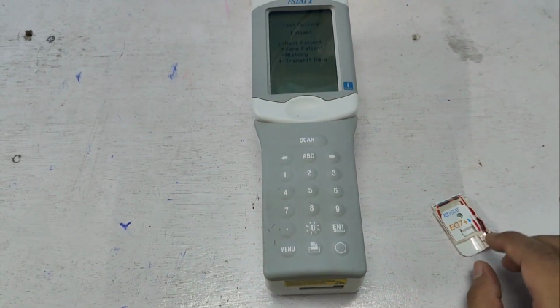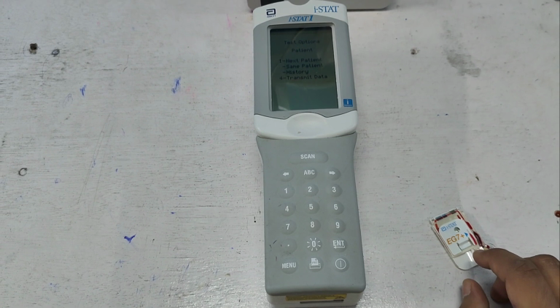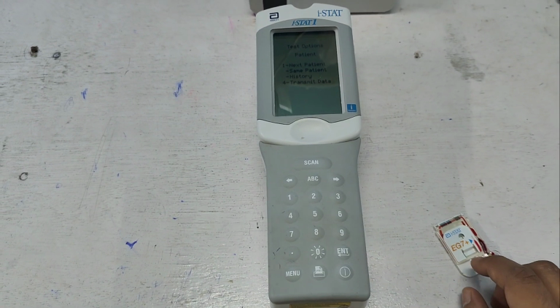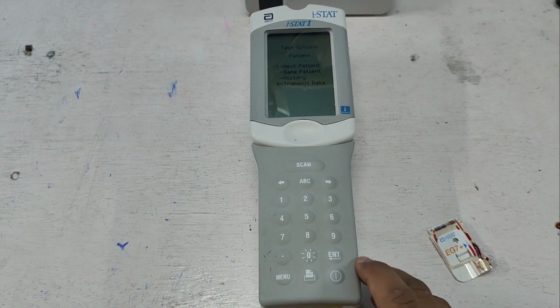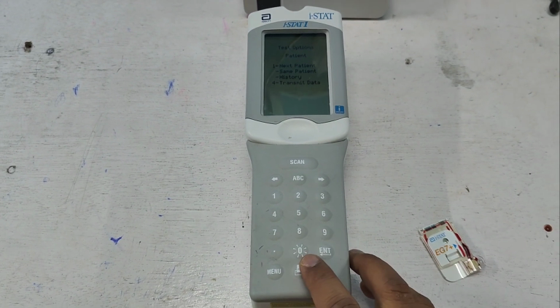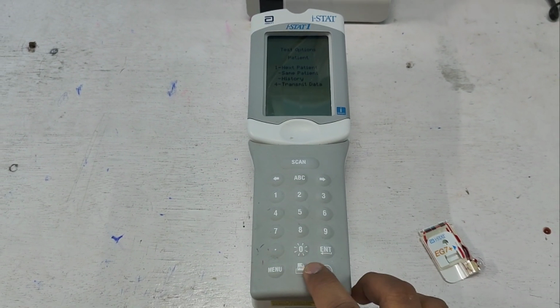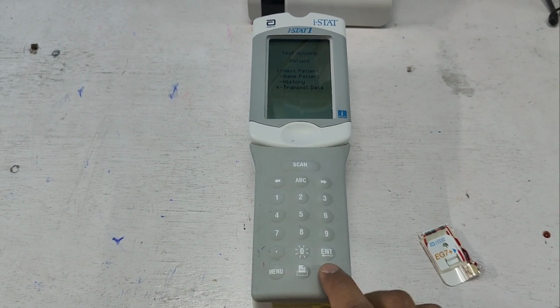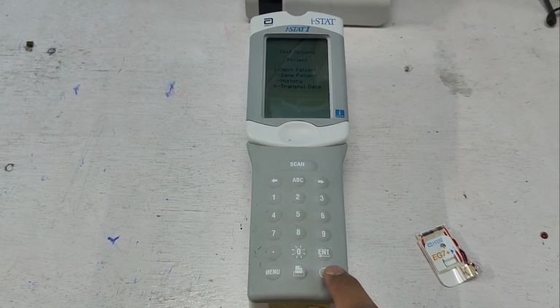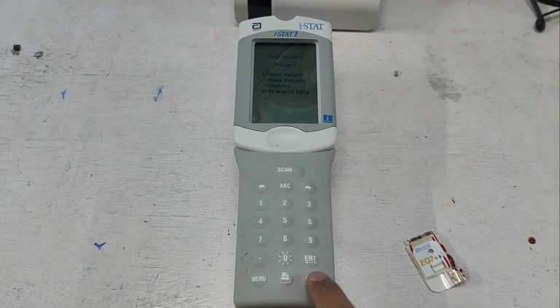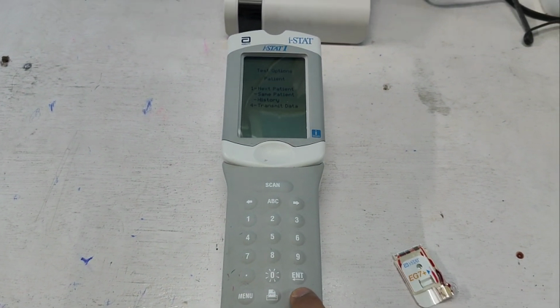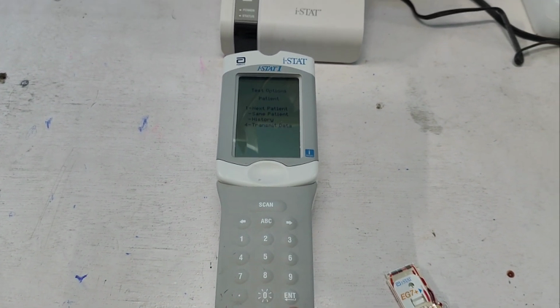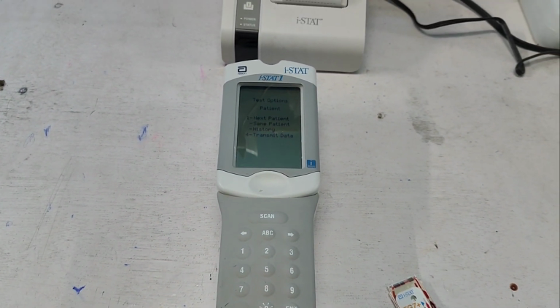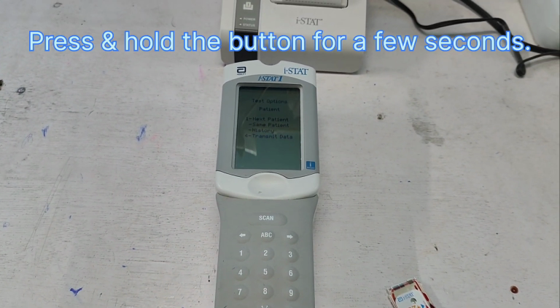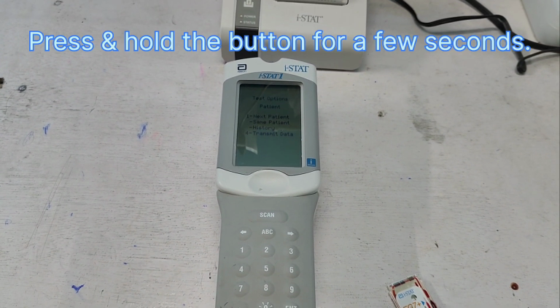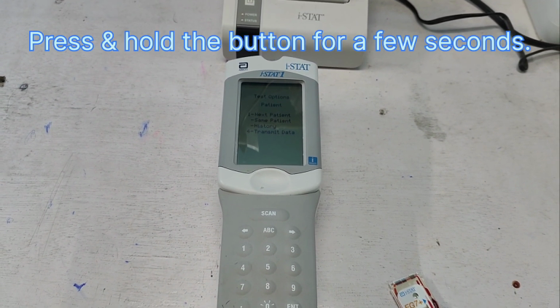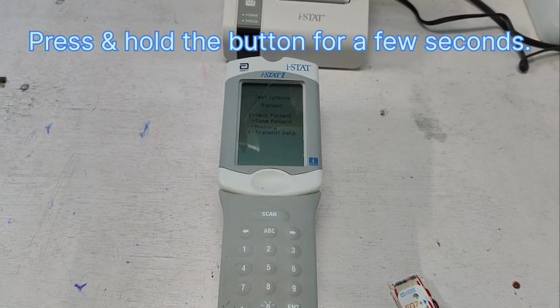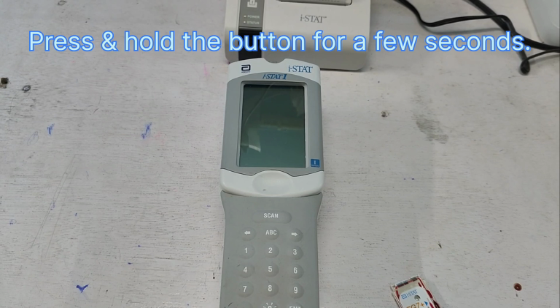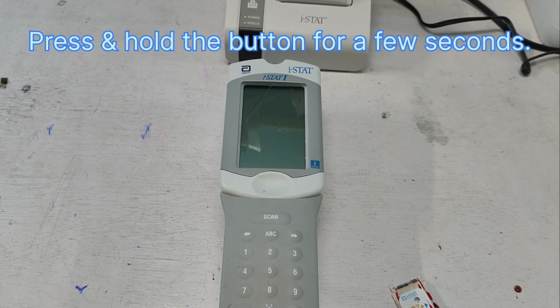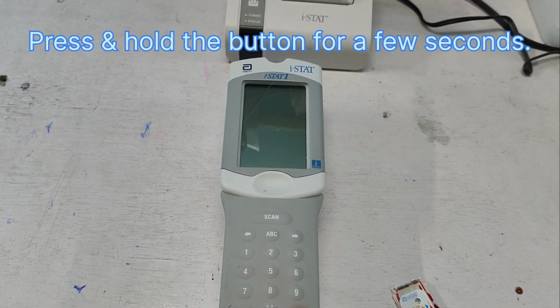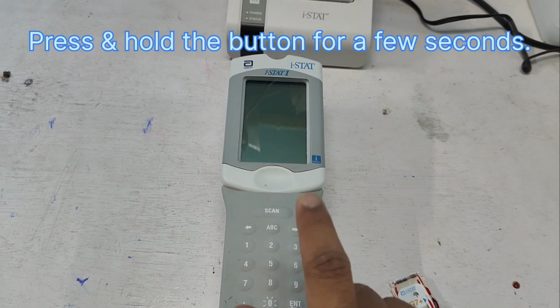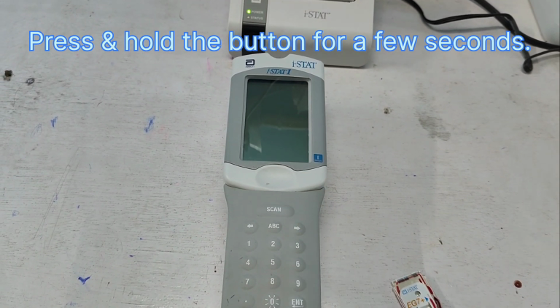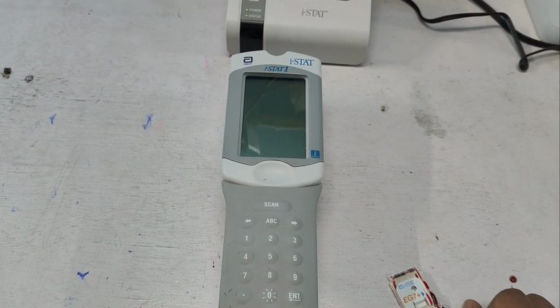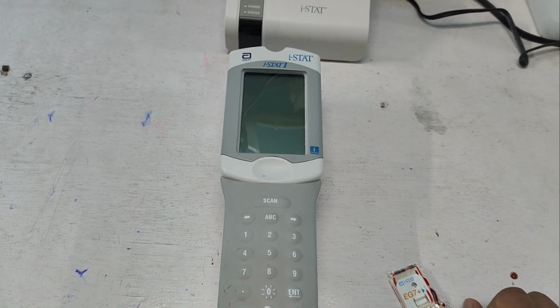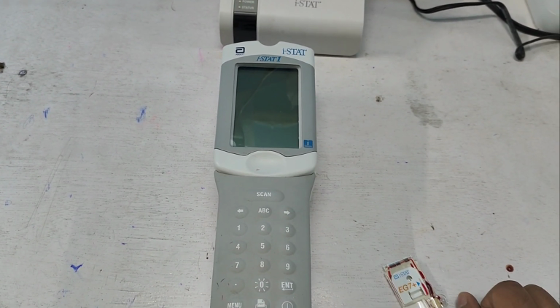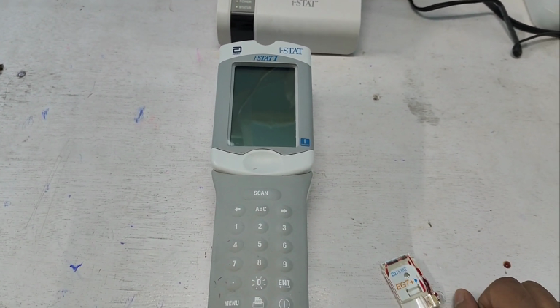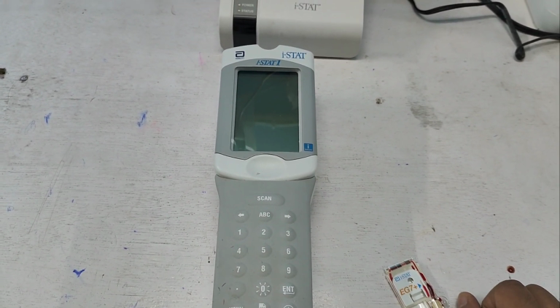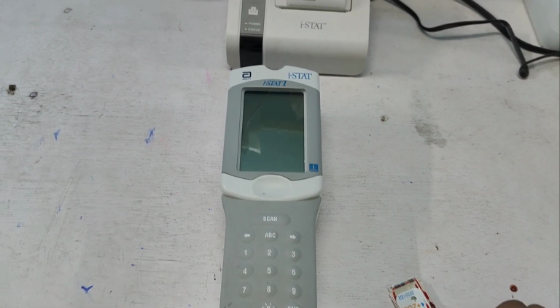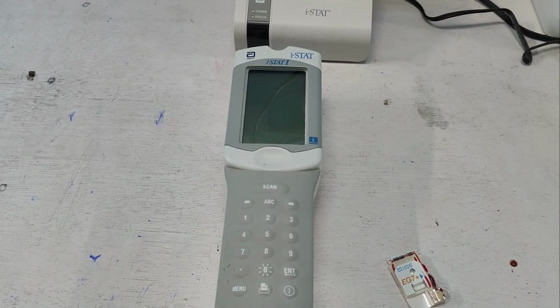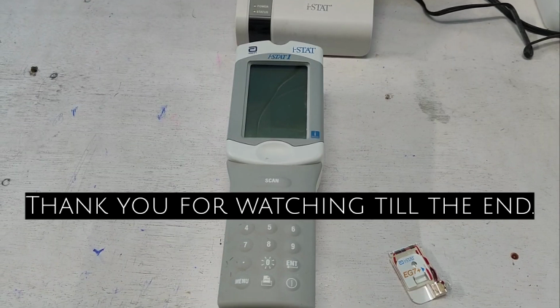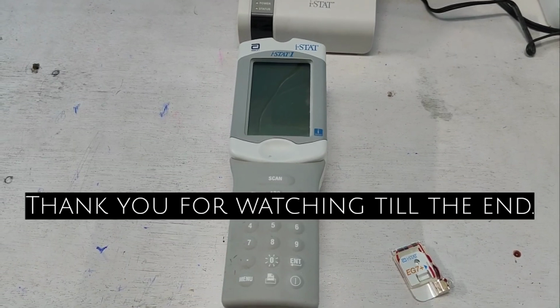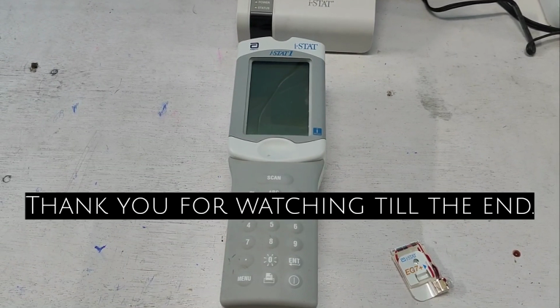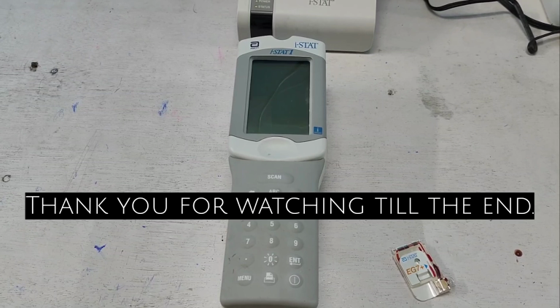Now I have to turn off the machine. To turn it off, press this button. You can see the machine is now off. Thank you for watching, my friends — see you soon in my next video.